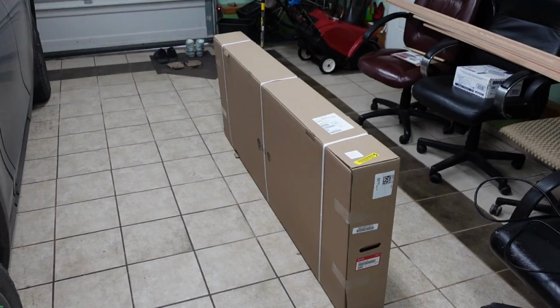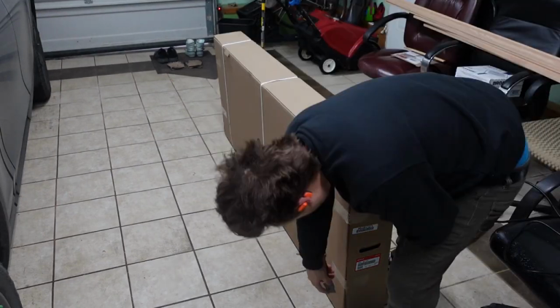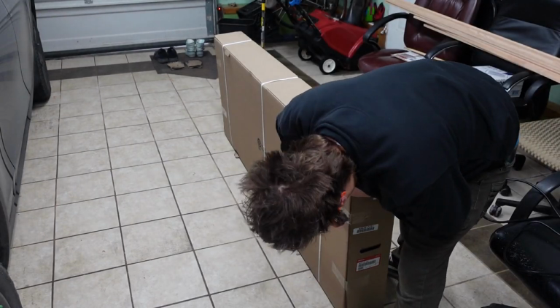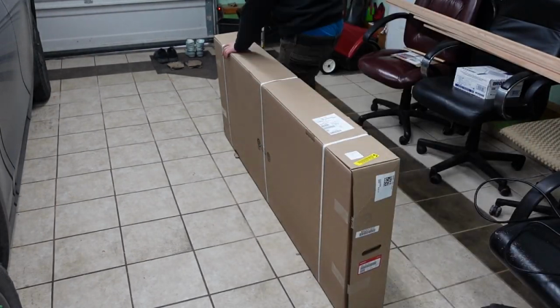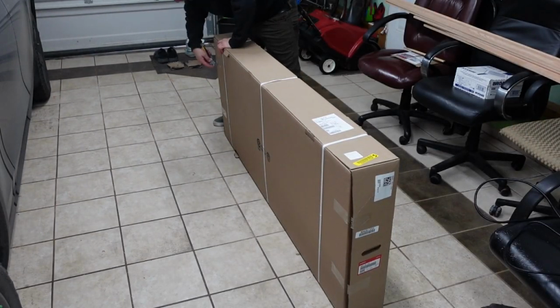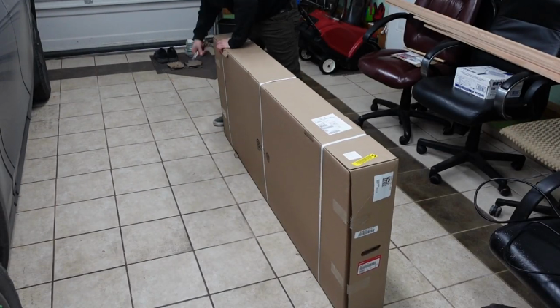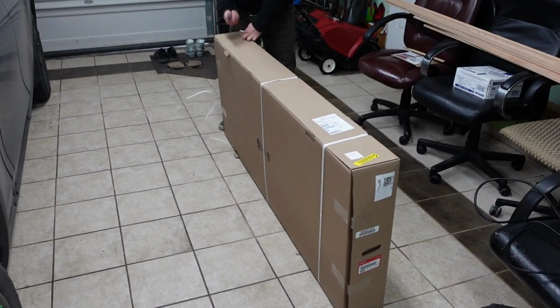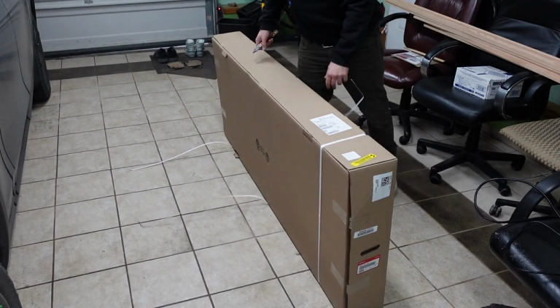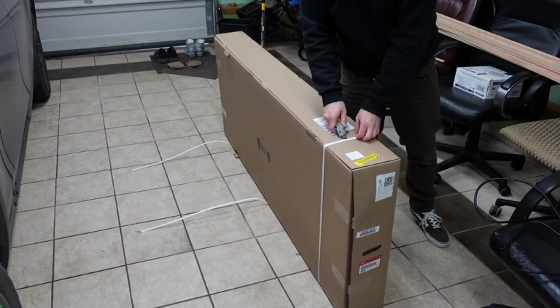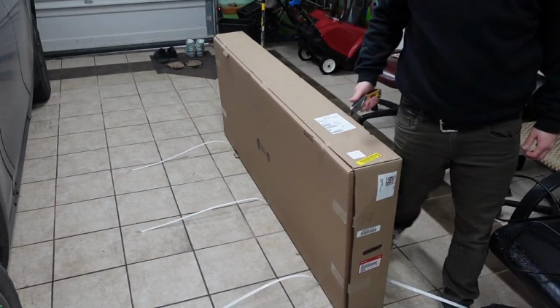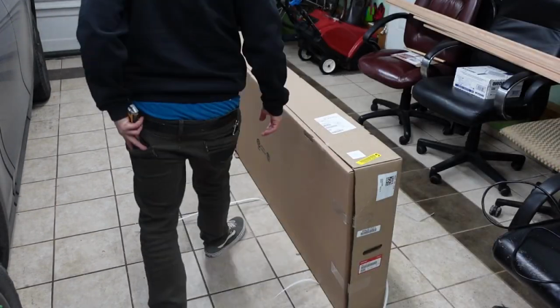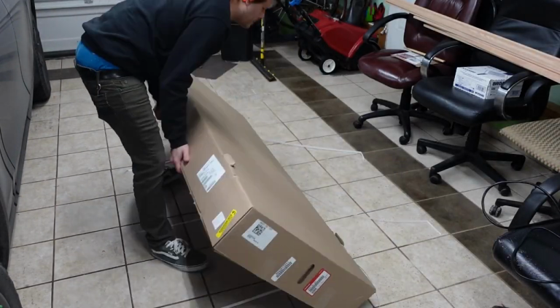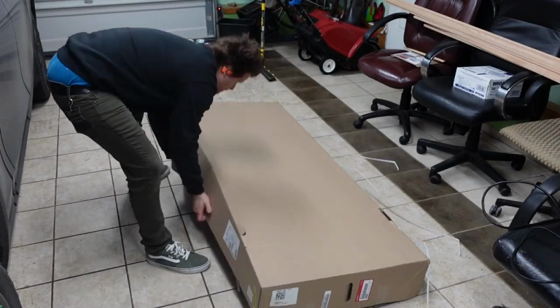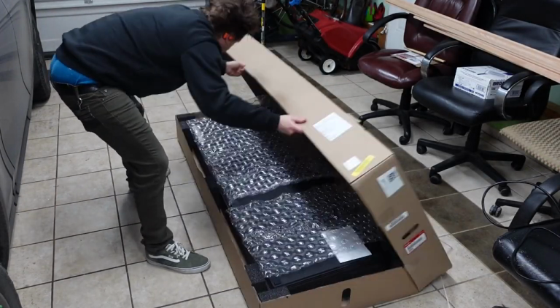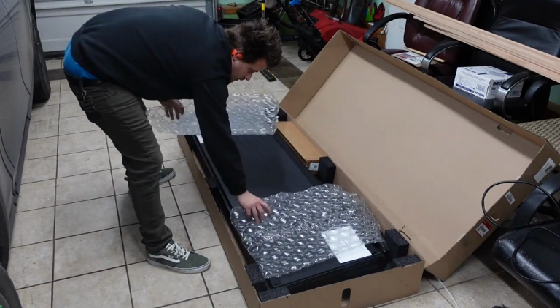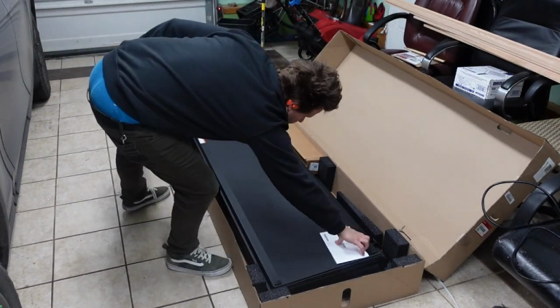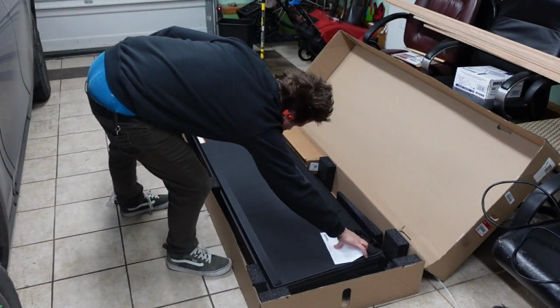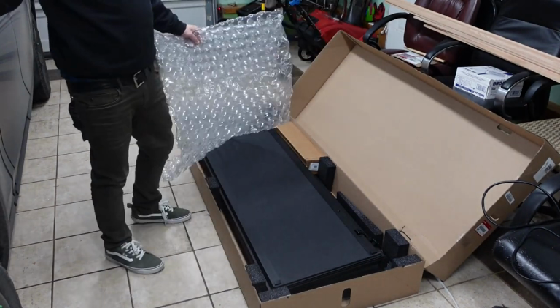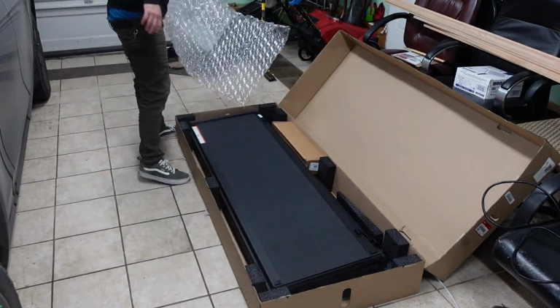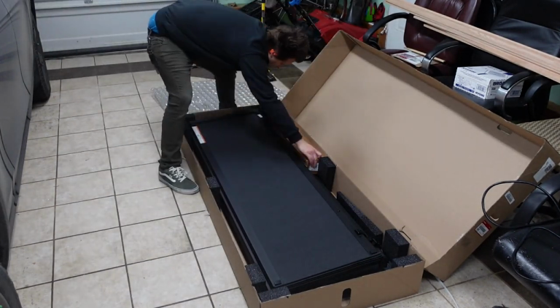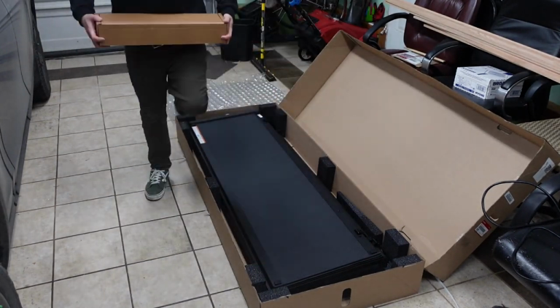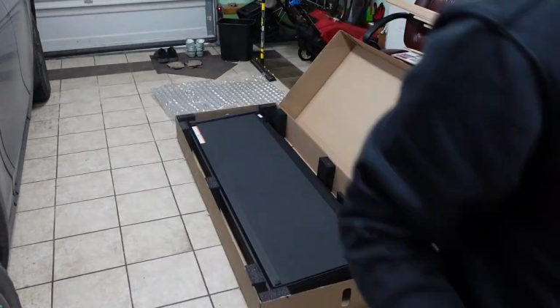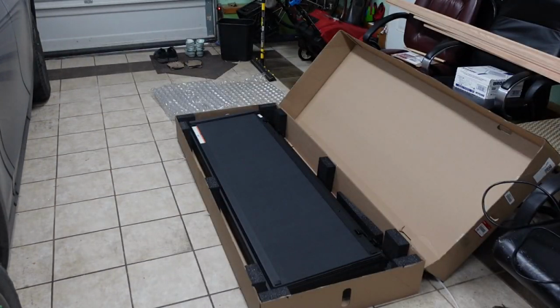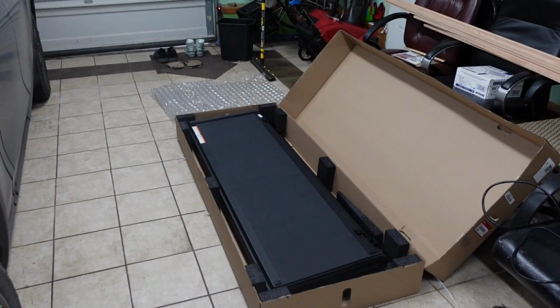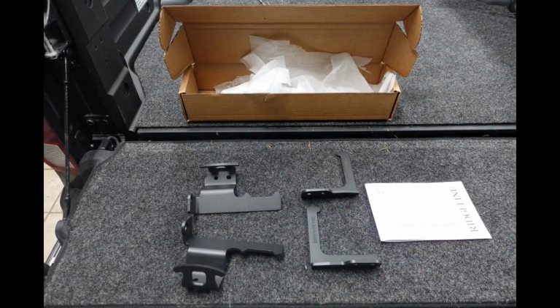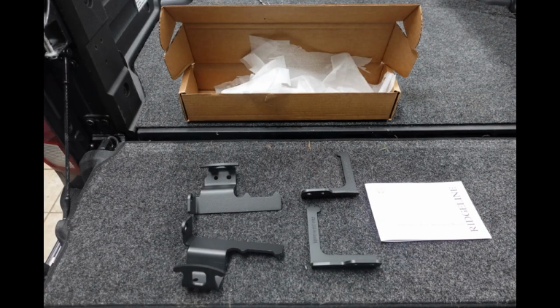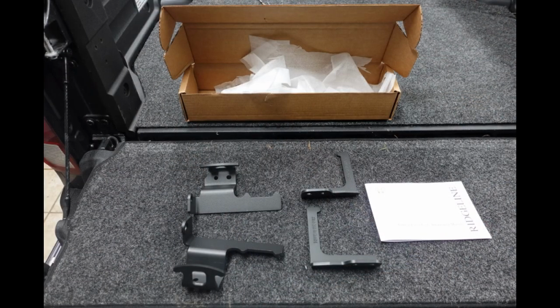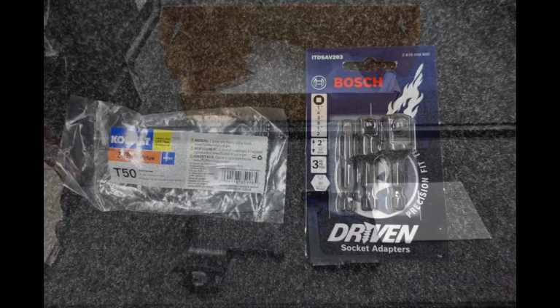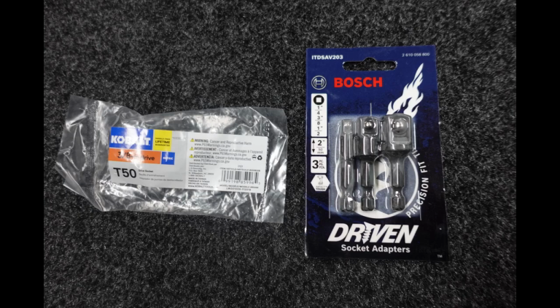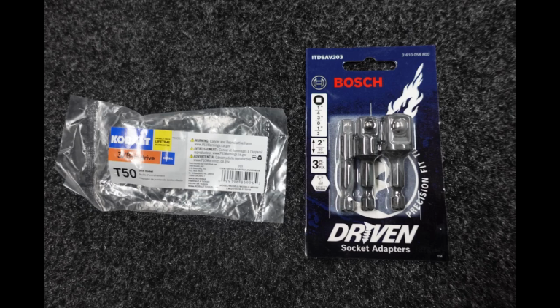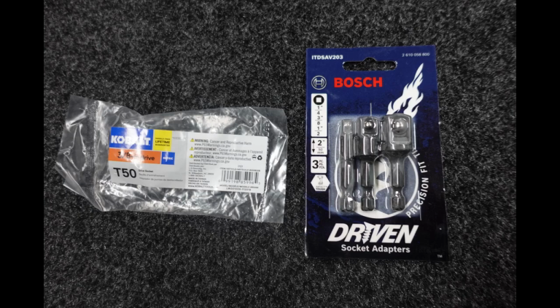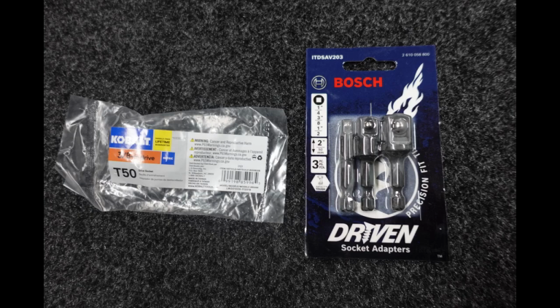This is a quick install video for a 2017 to 2023 Honda Ridgeline tri-fold cover. Here we got the cover and a little box. In the box are the four brackets. You also need a T50 and a socket adapter.